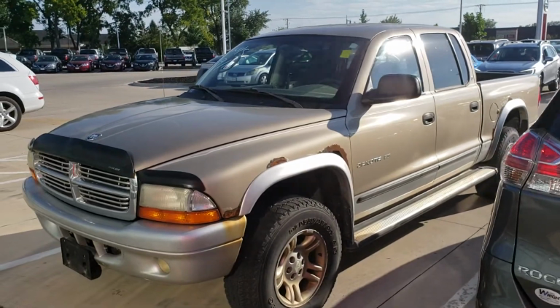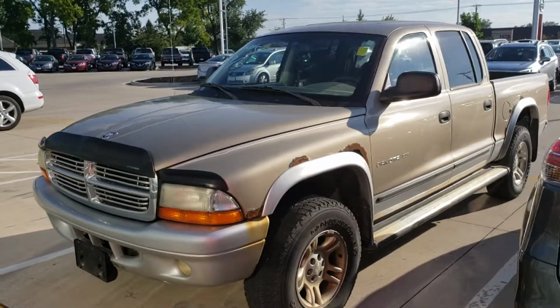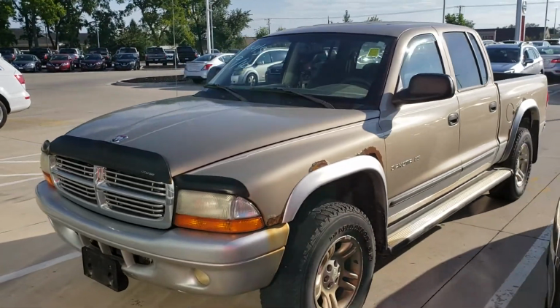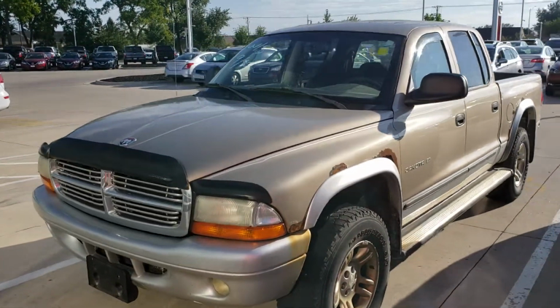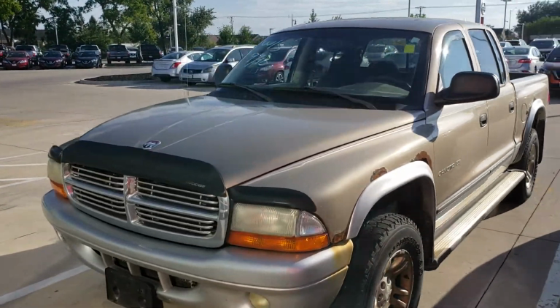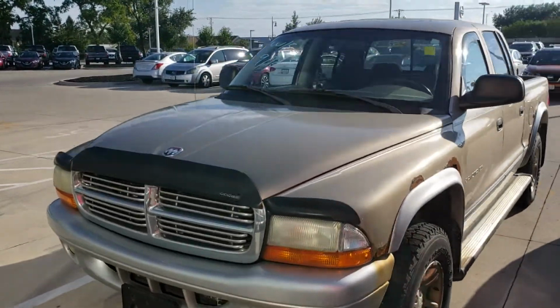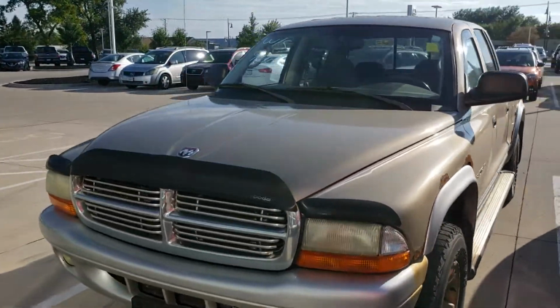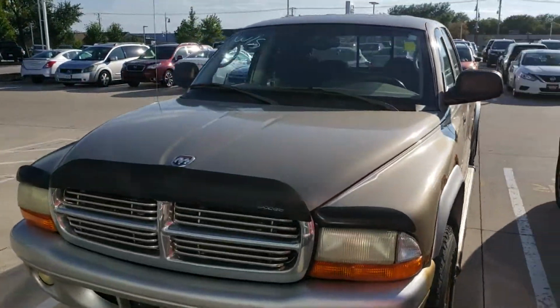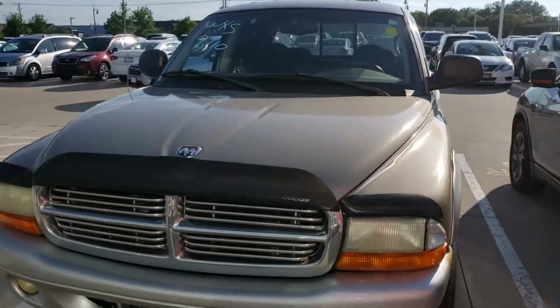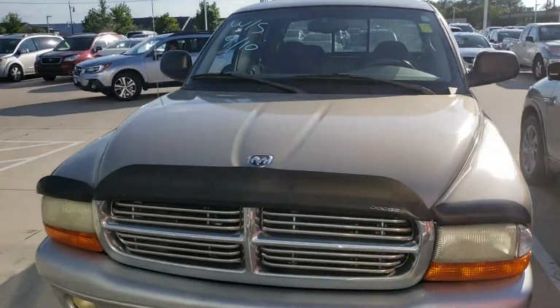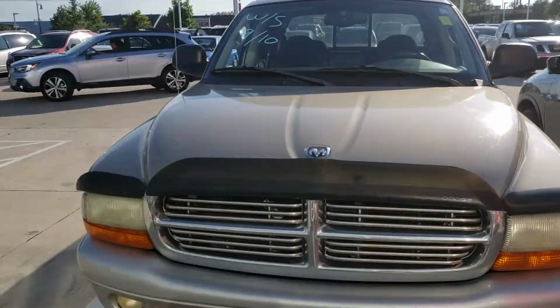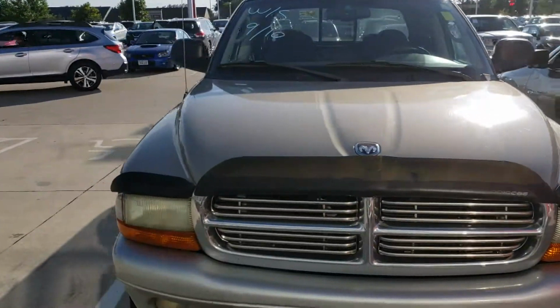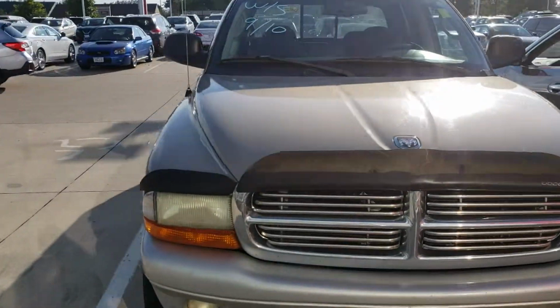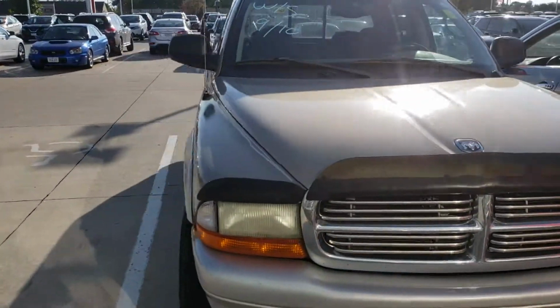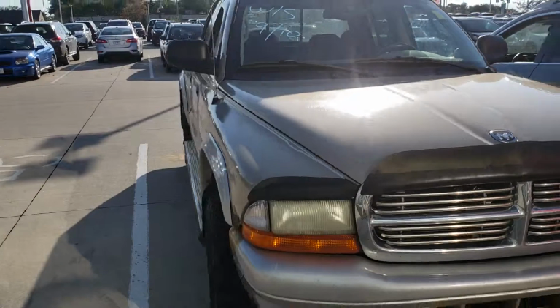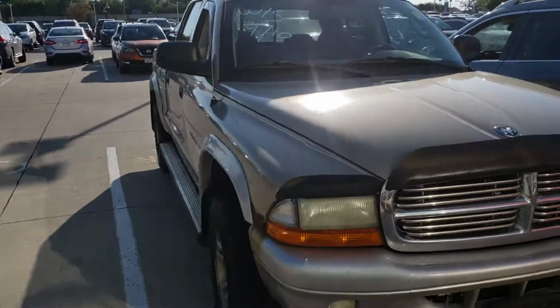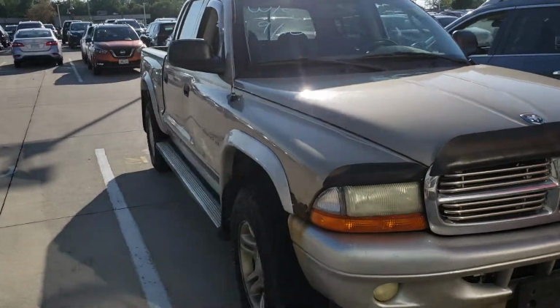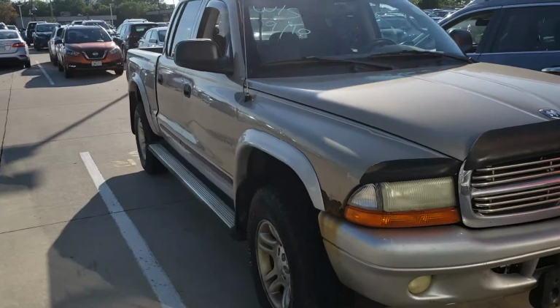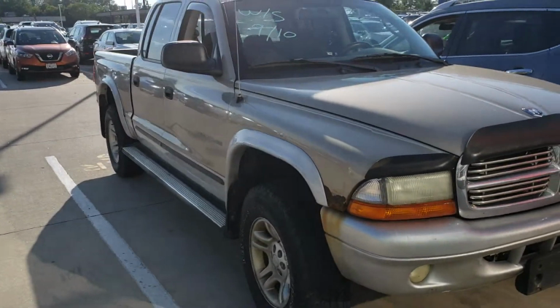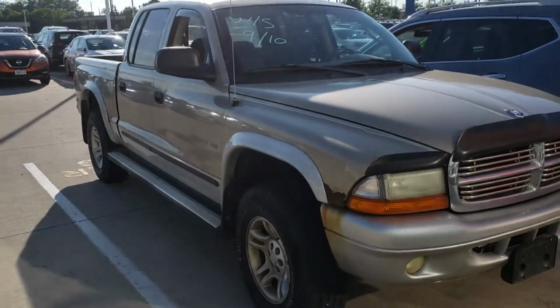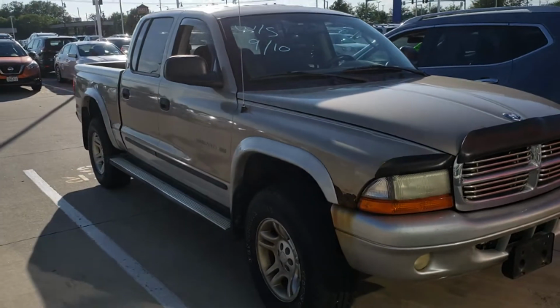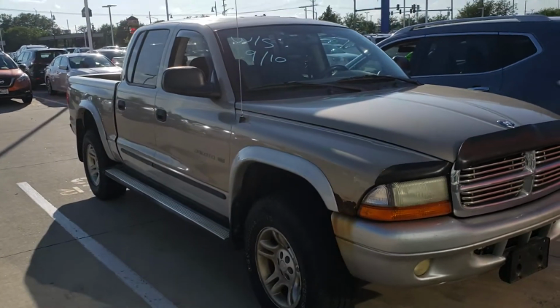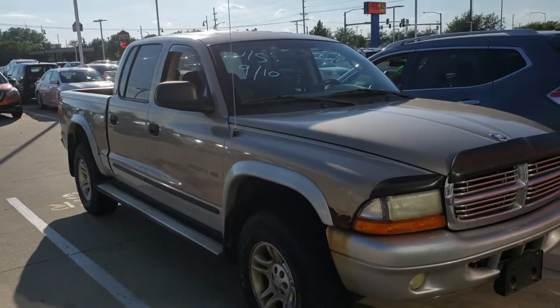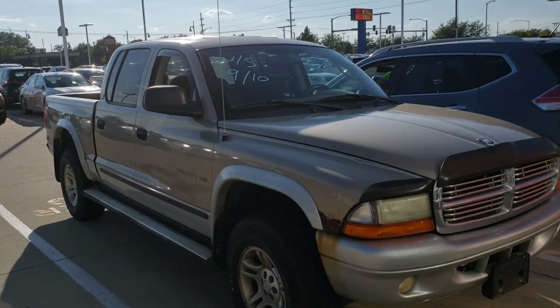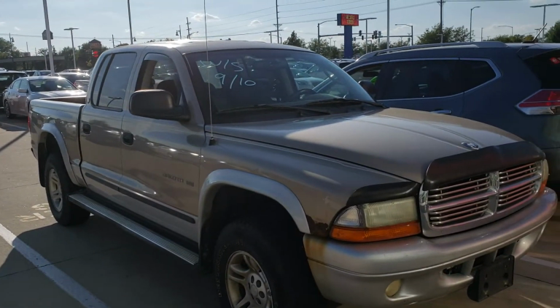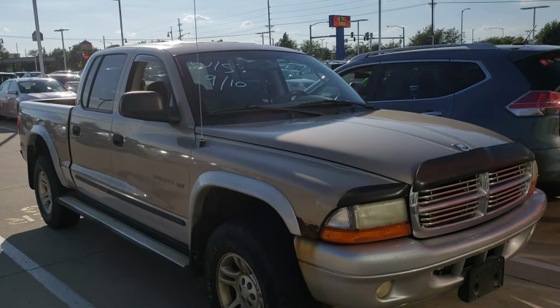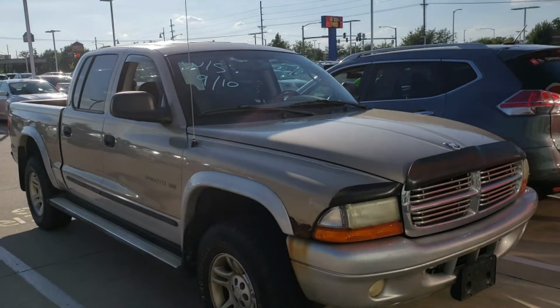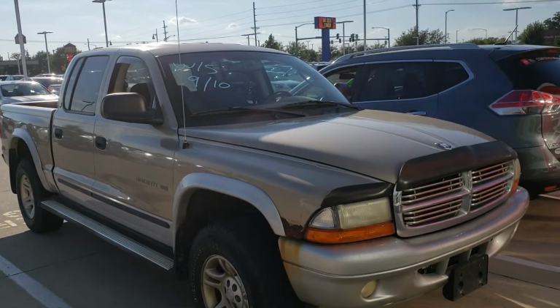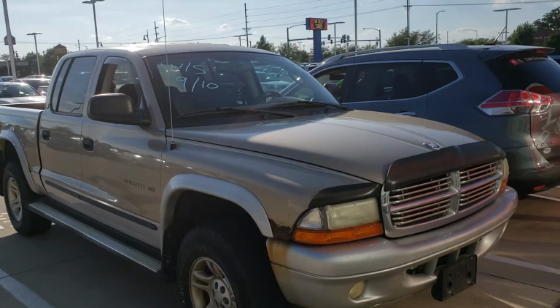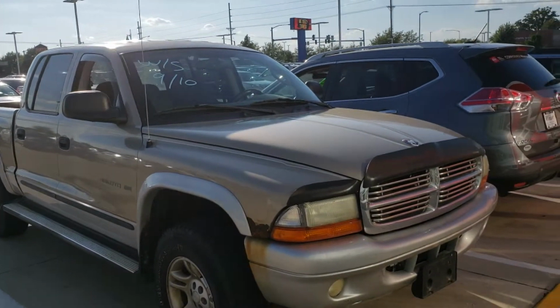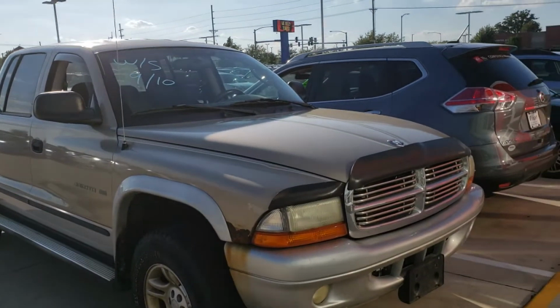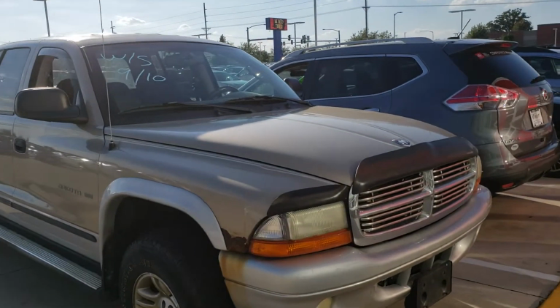Hi, this is Jamie at Dave Wright. I just wanted to say thanks again for your interest in us and also in our 2002 Dodge Dakota pickup. This is the Dodge Dakota, an SLT edition.